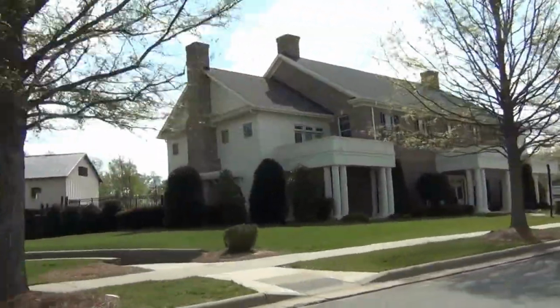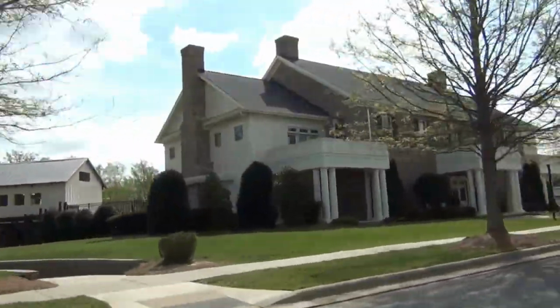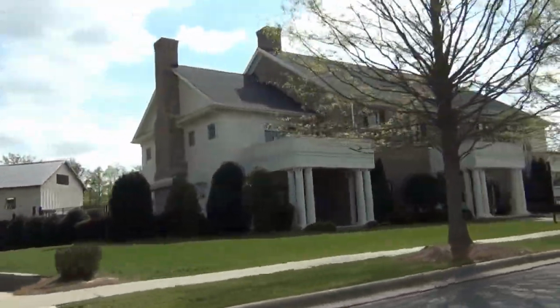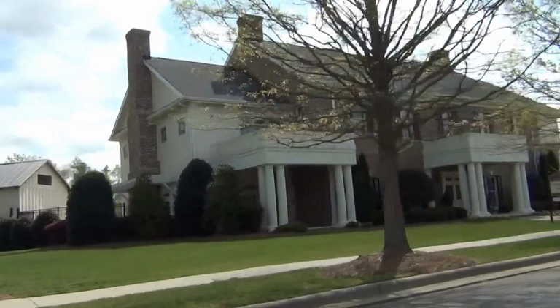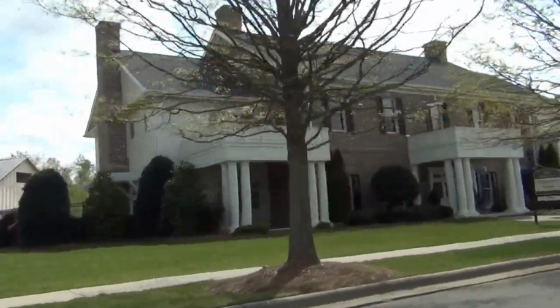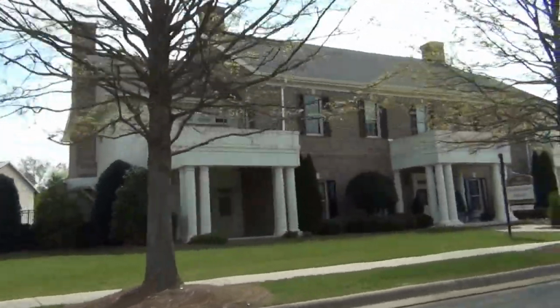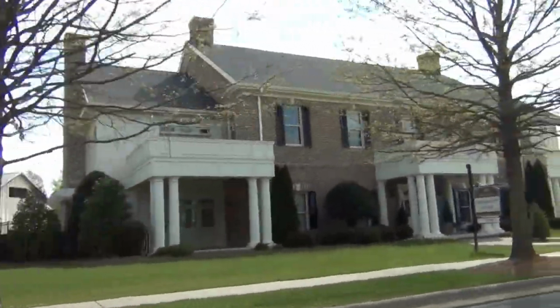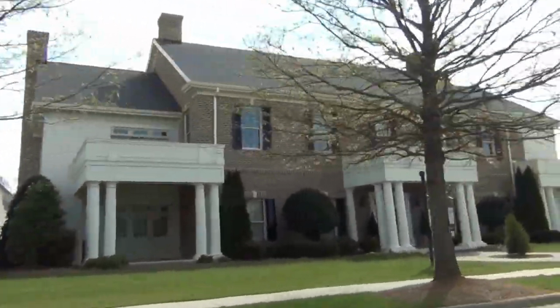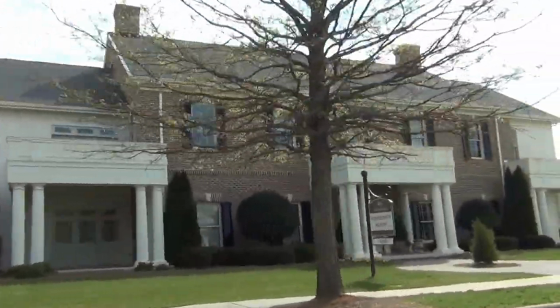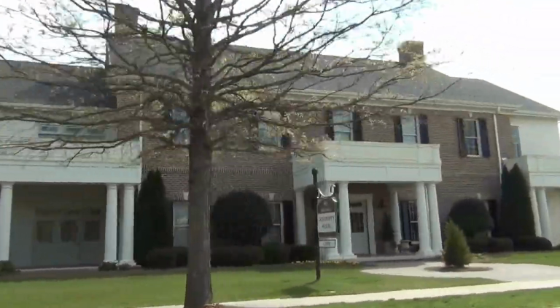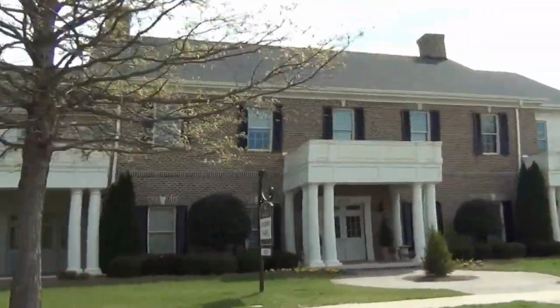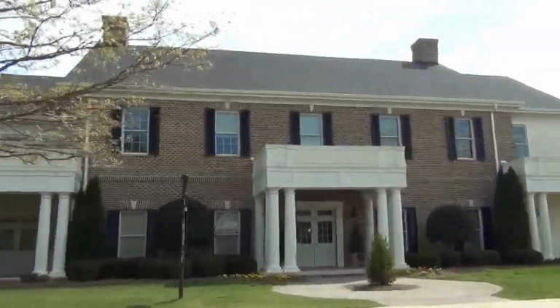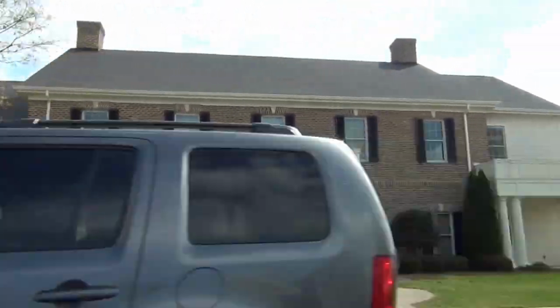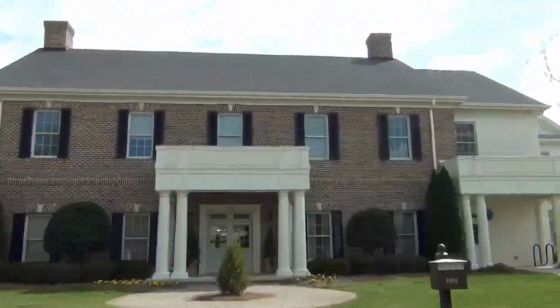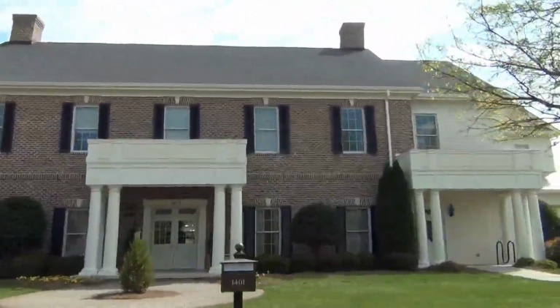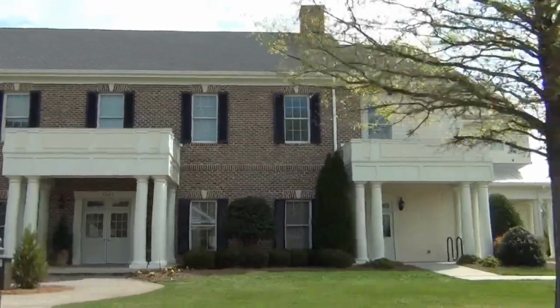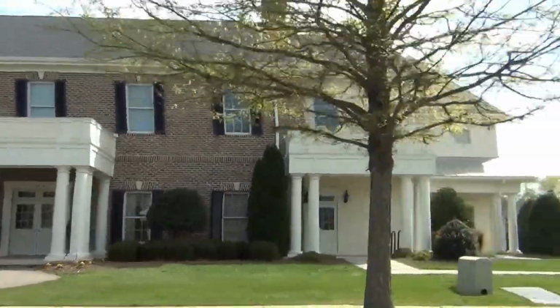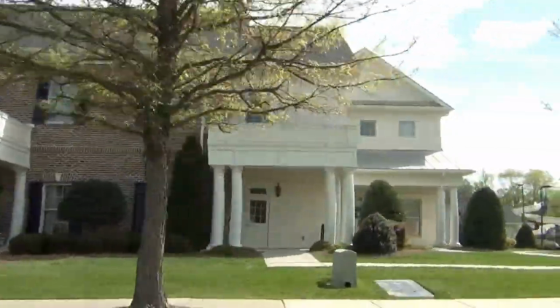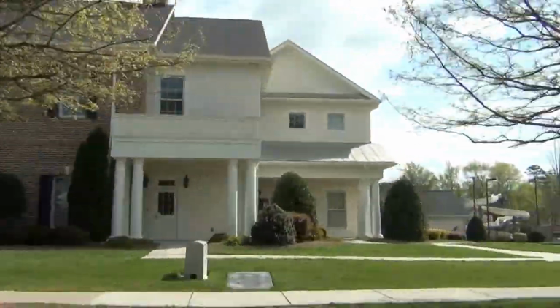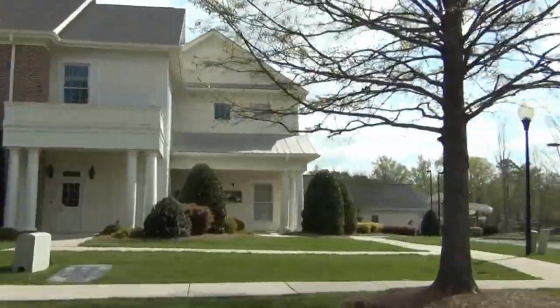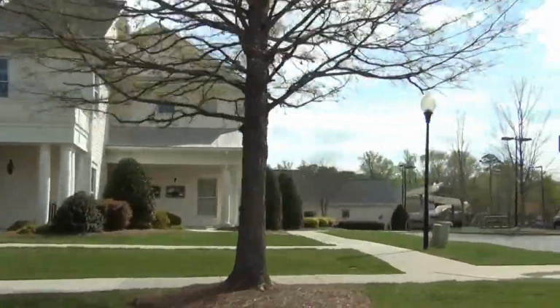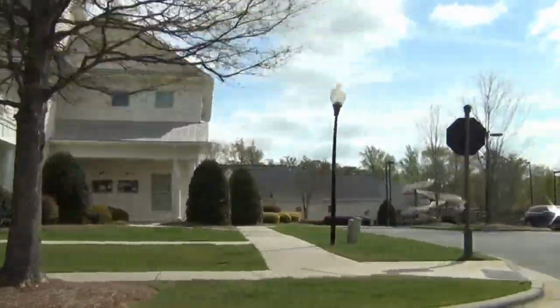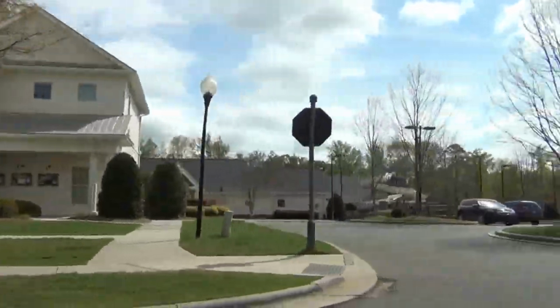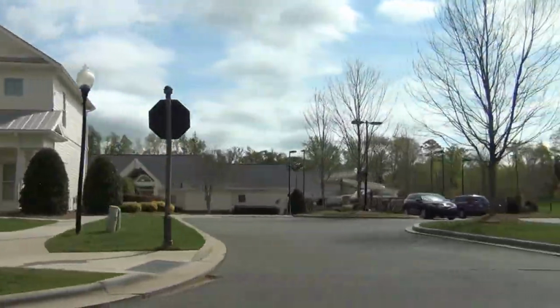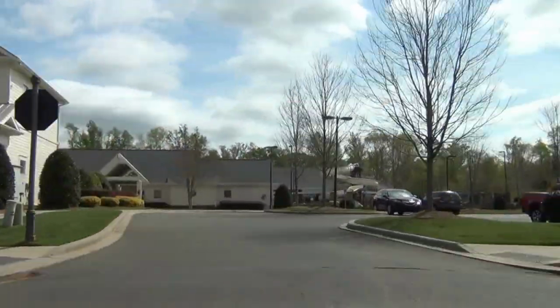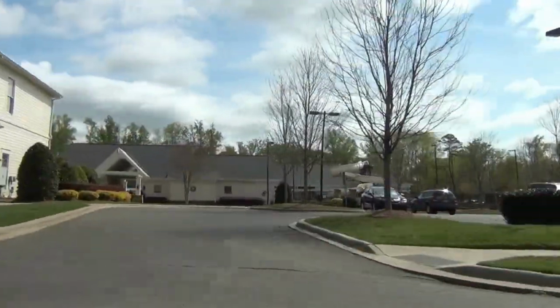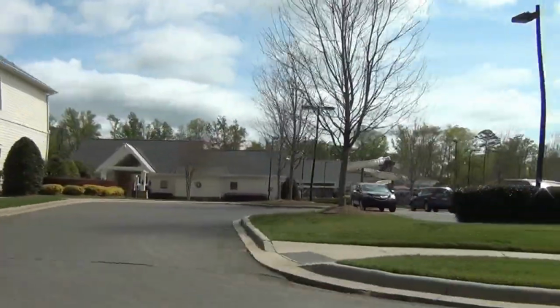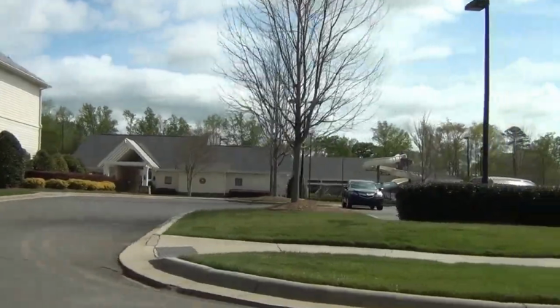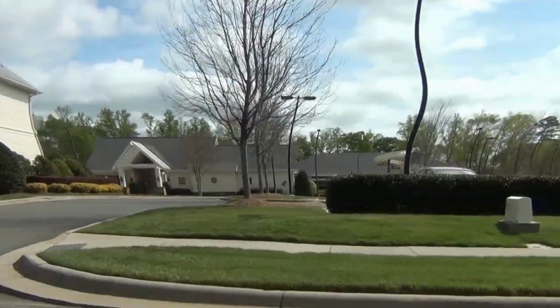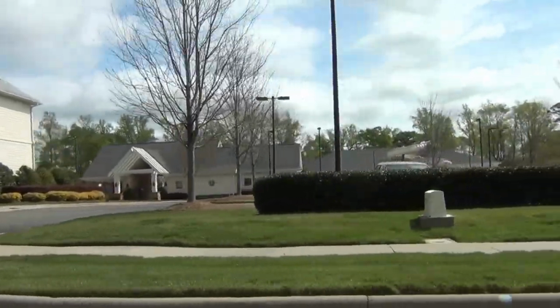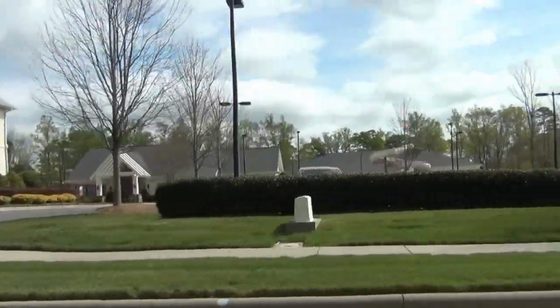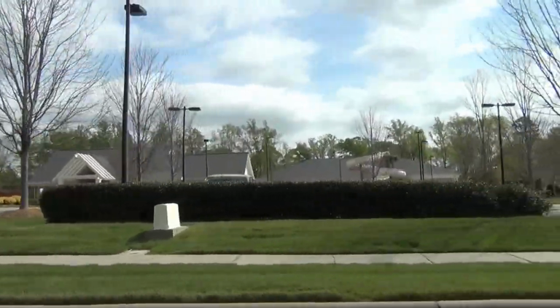Several builders are in here right now. The Essex is in closeout mode, but Pulte is here. You're going to find them in the $450K to $500K range for new construction.